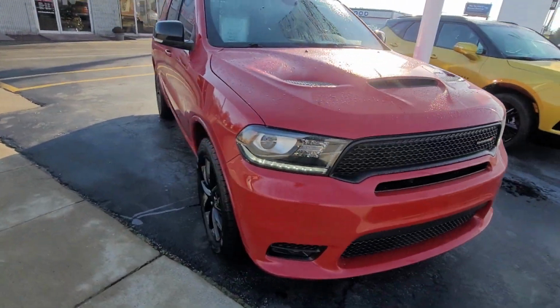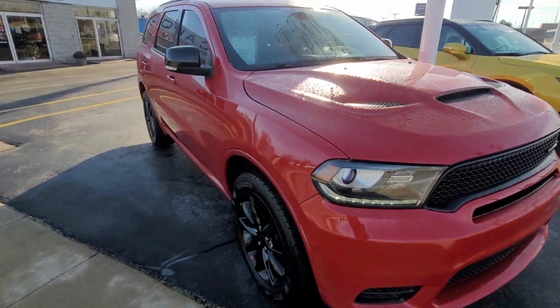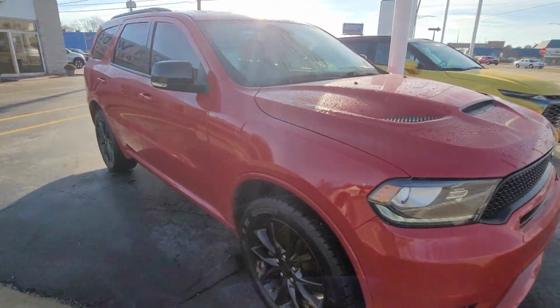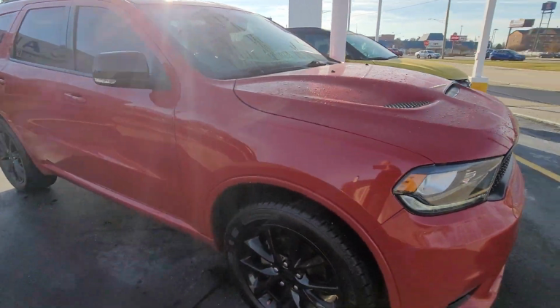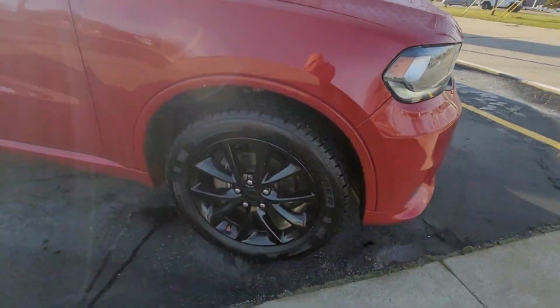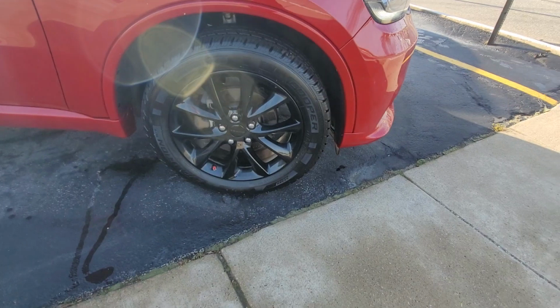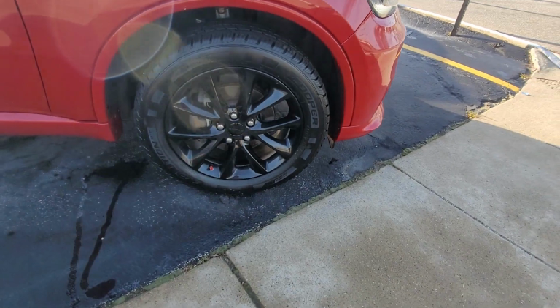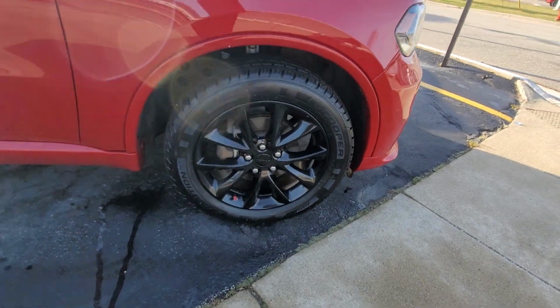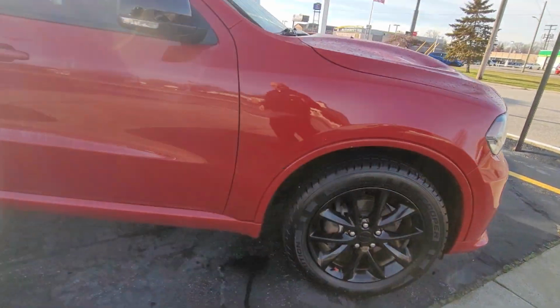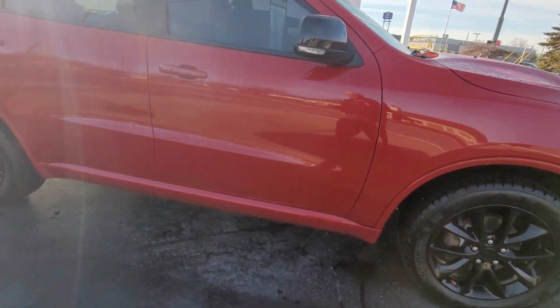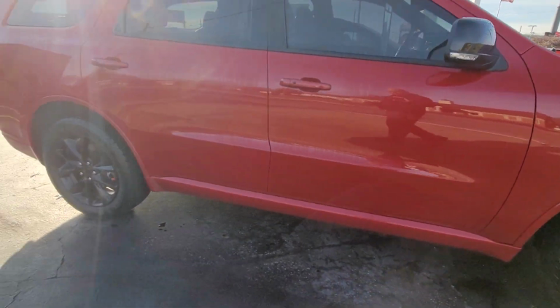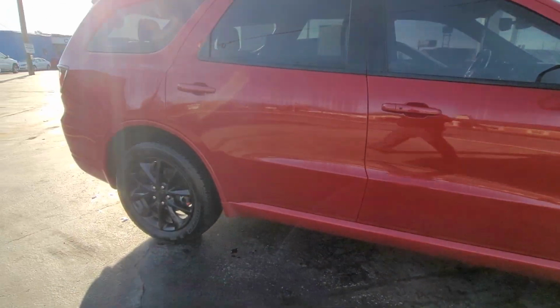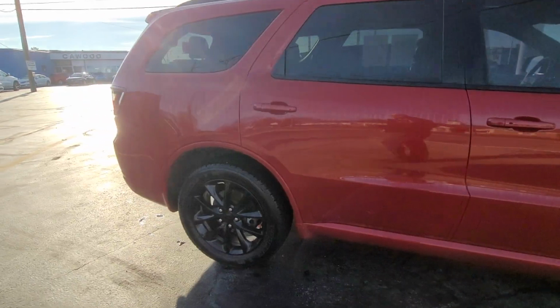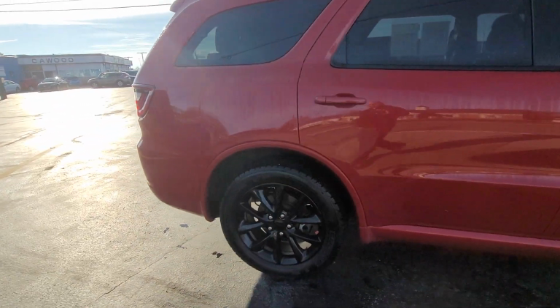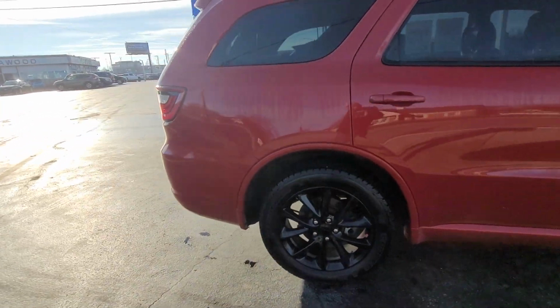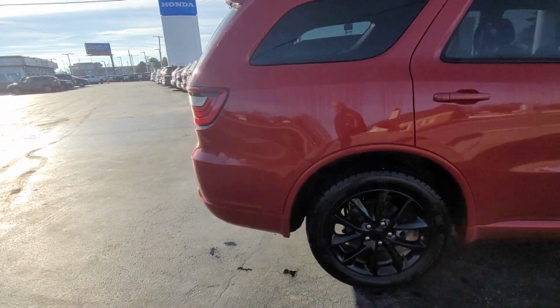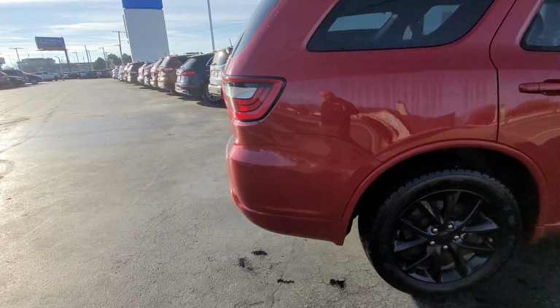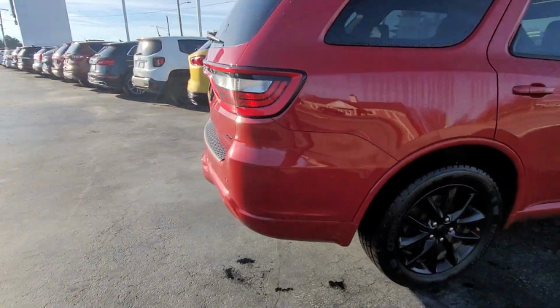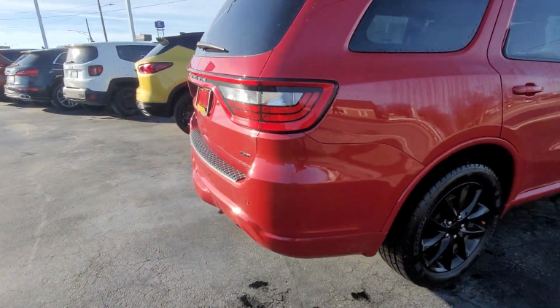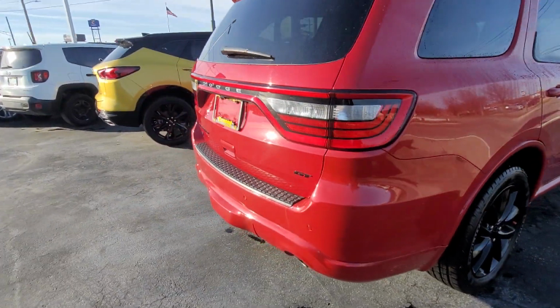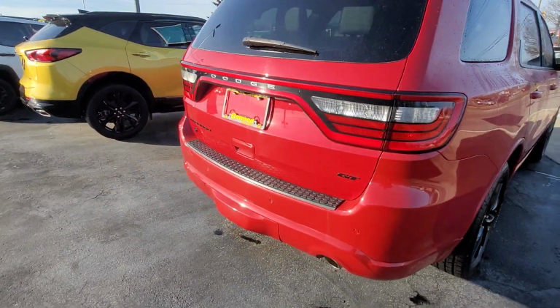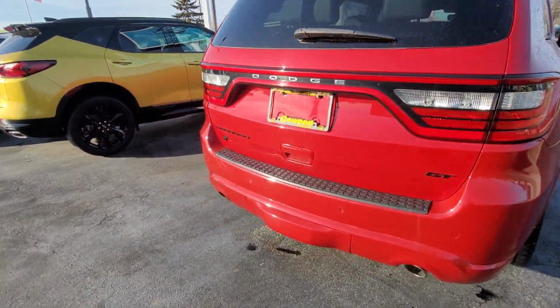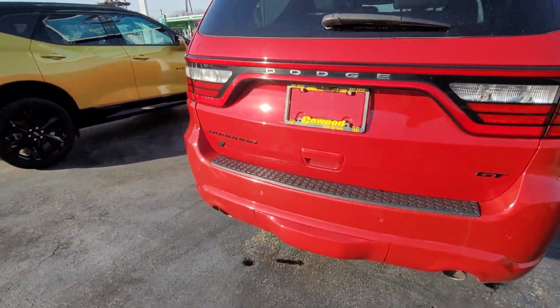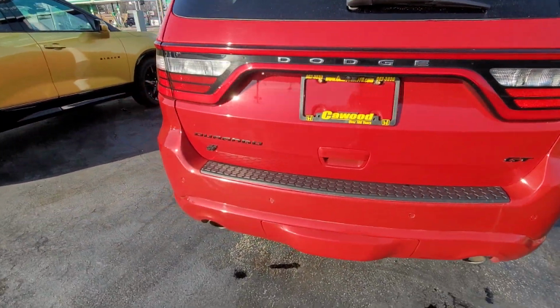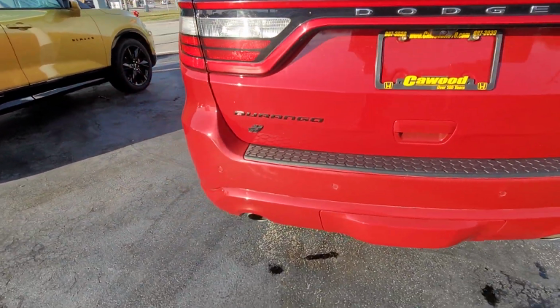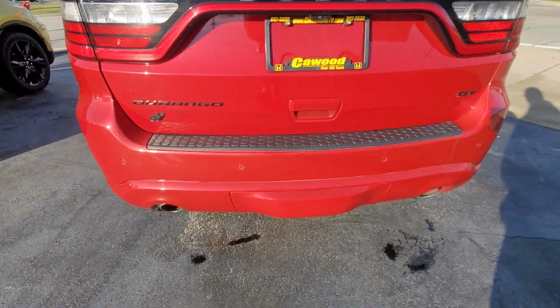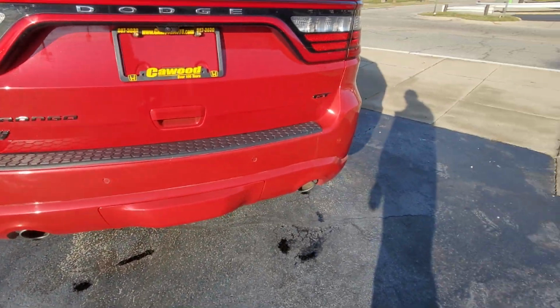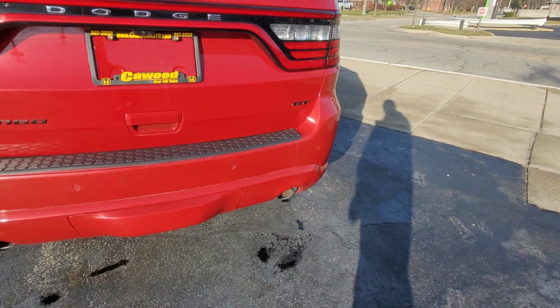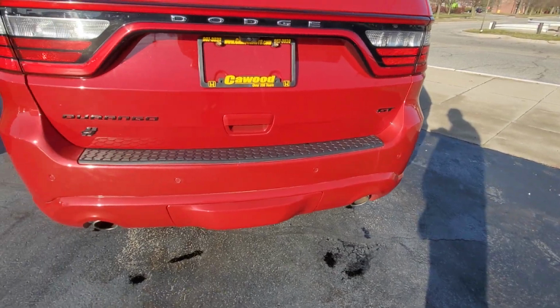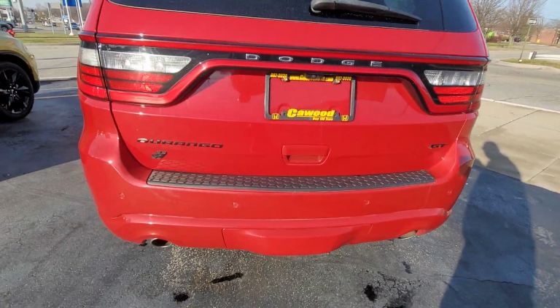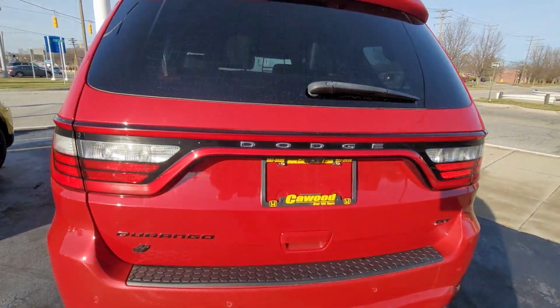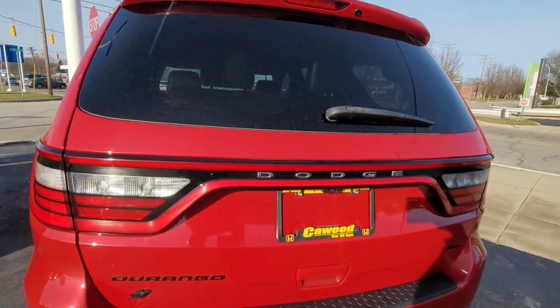The body's in really good shape. I like the black wheels — they go nice with the red. I don't see any dings or scratches. You have your sensors all around and a backup camera.